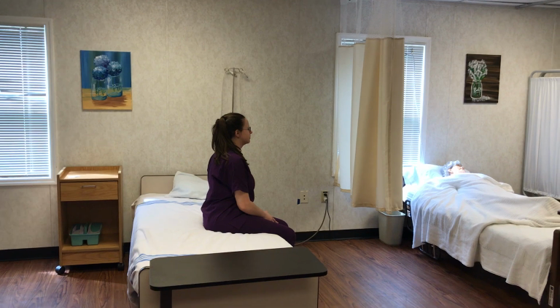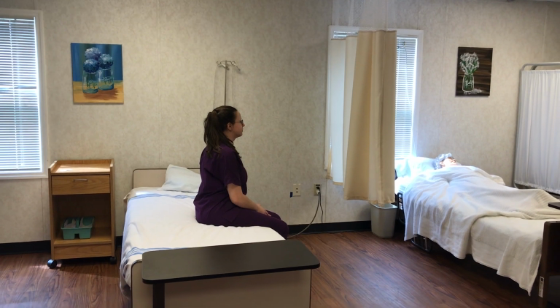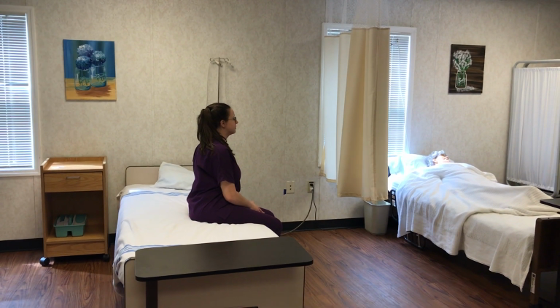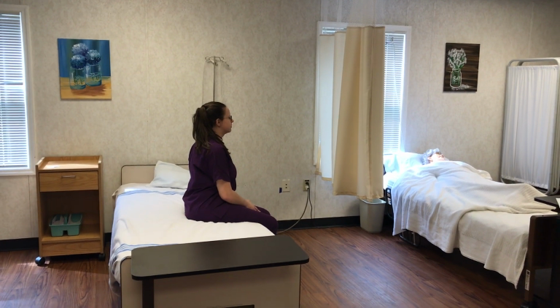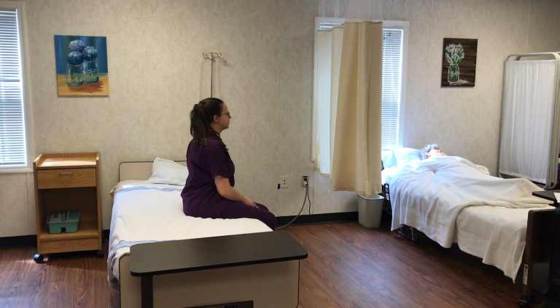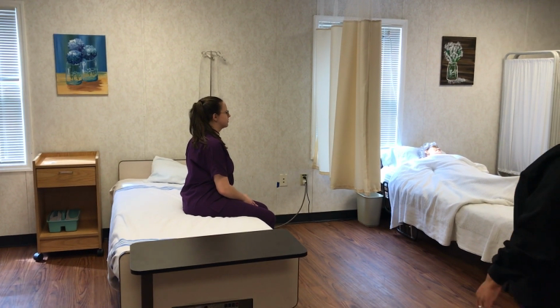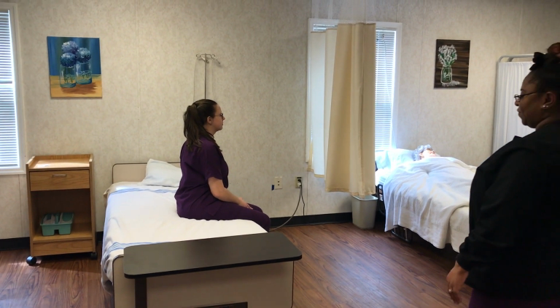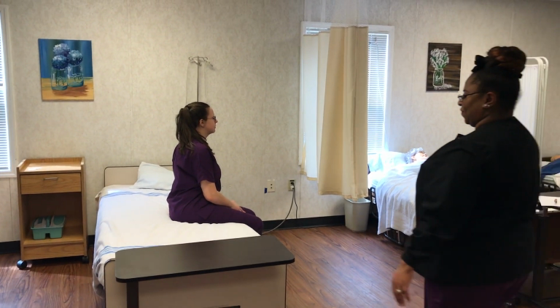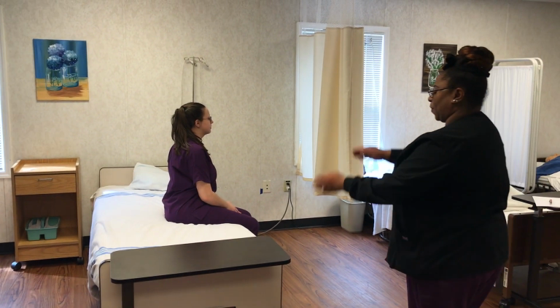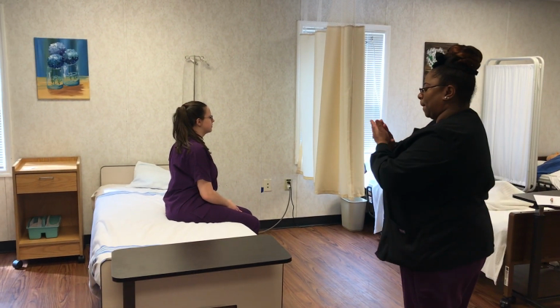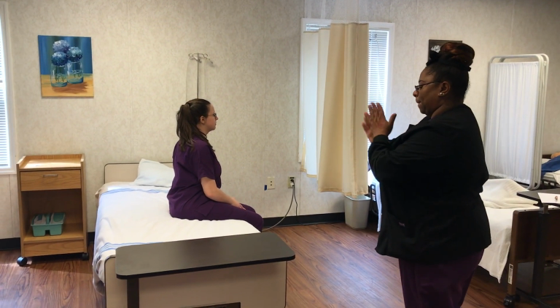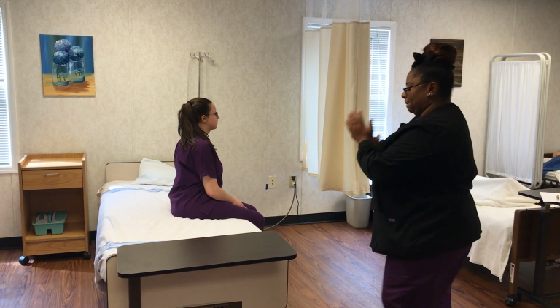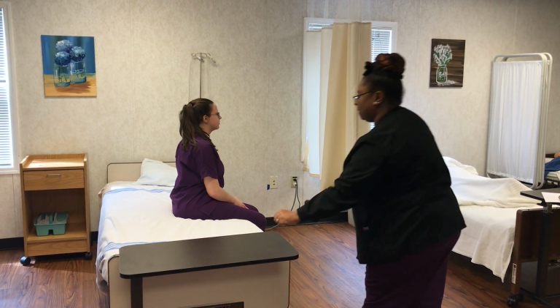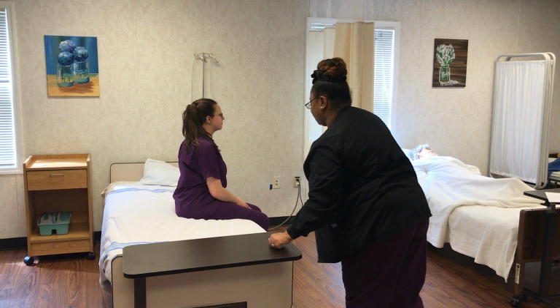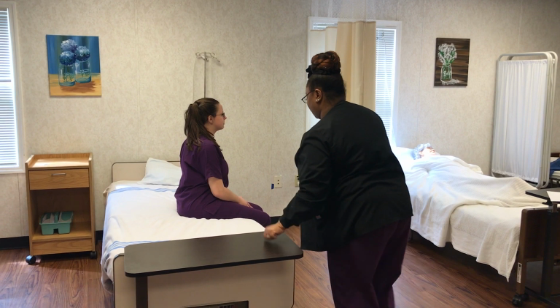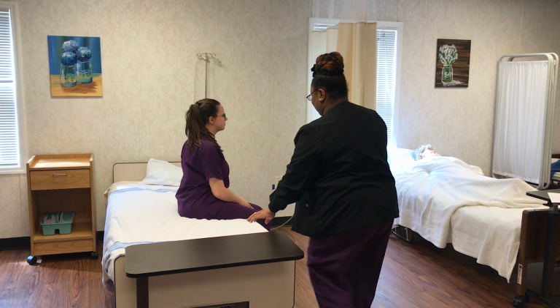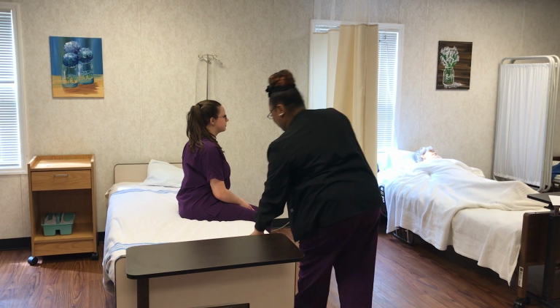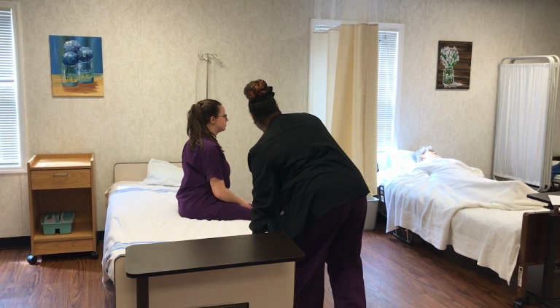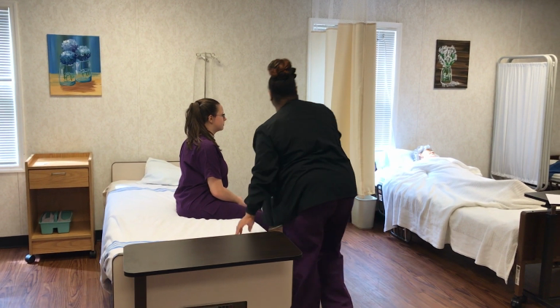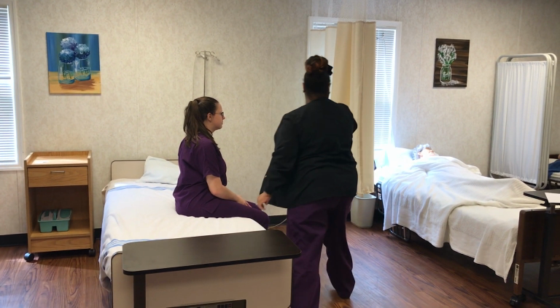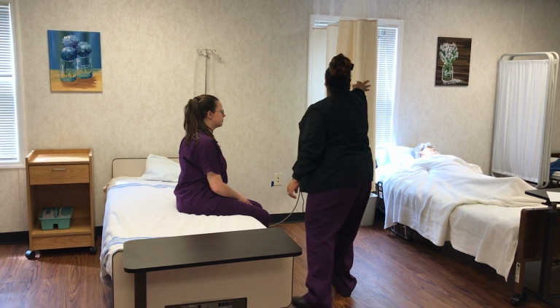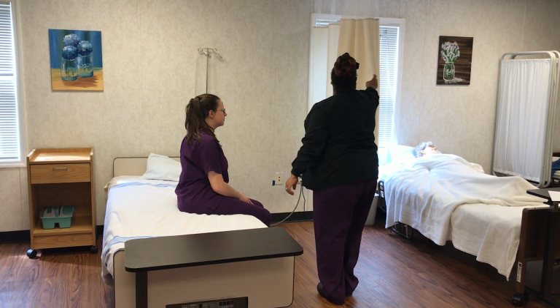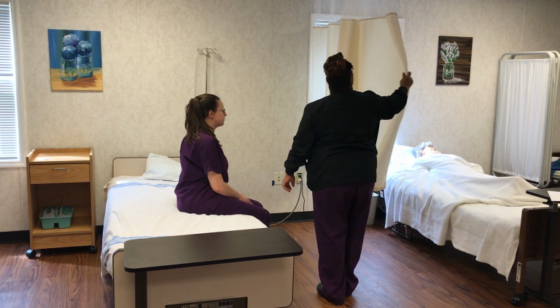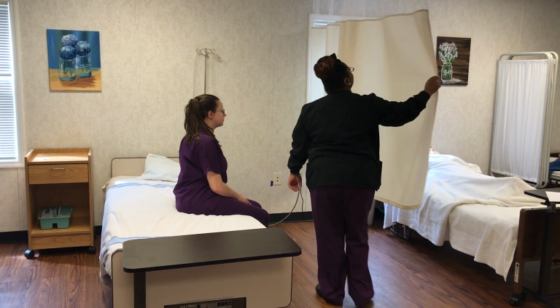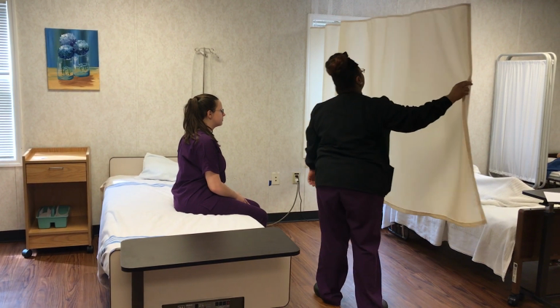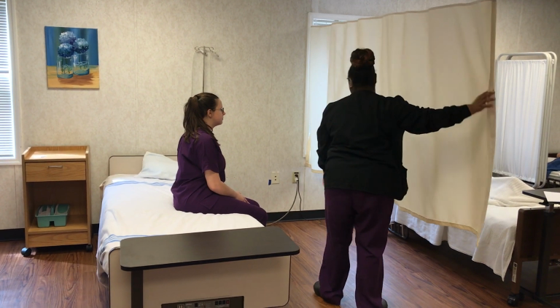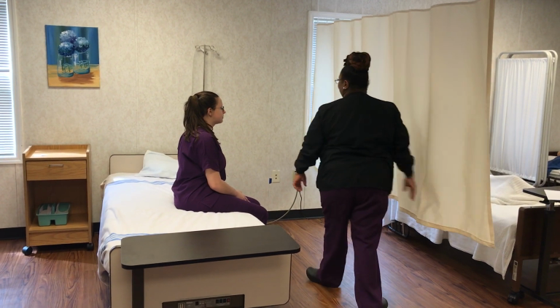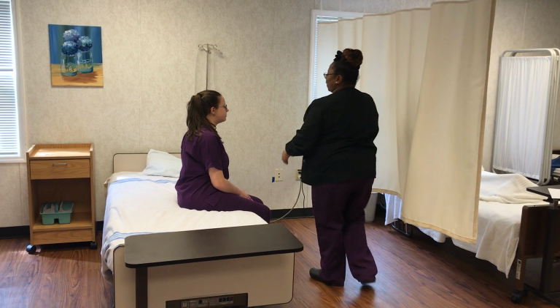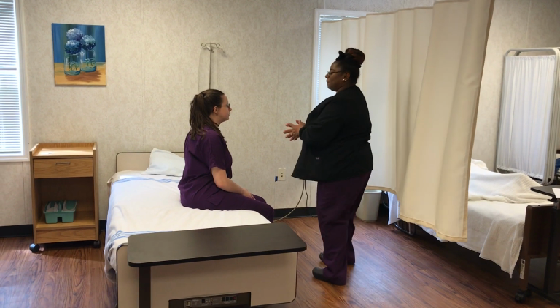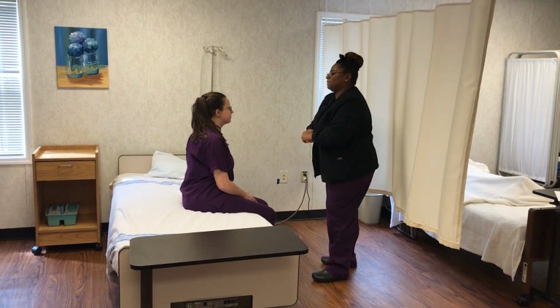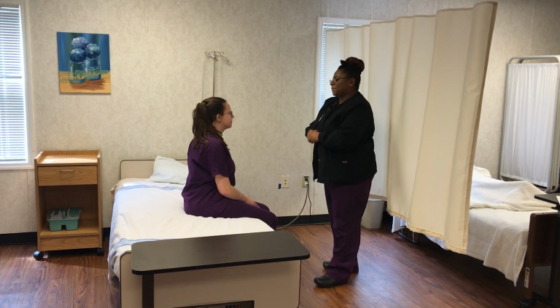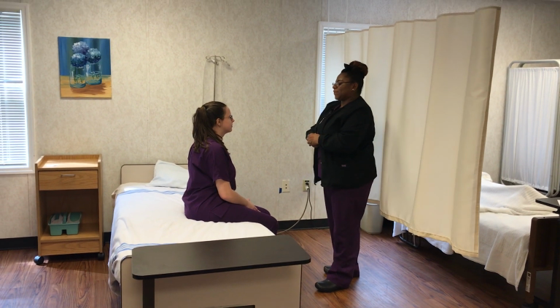This skill measures and records manual blood pressure. You'll wash your hands, knock on the door, check that the bed is locked and lowered, provide privacy, and address the client and explain the procedure.